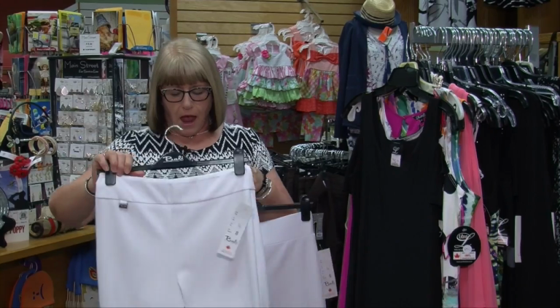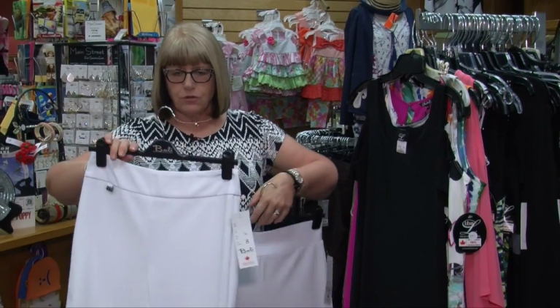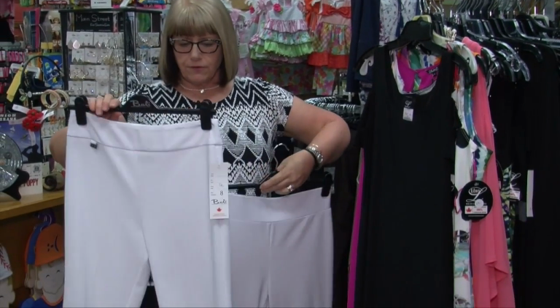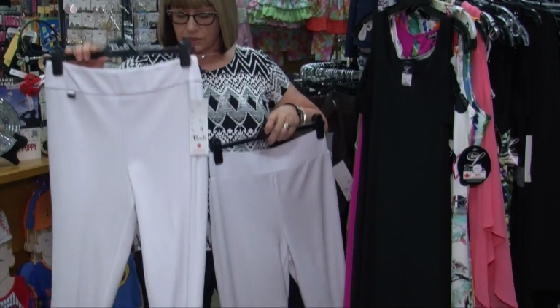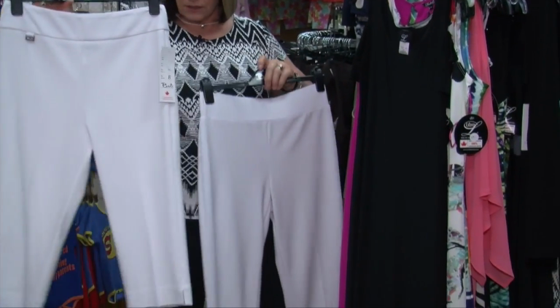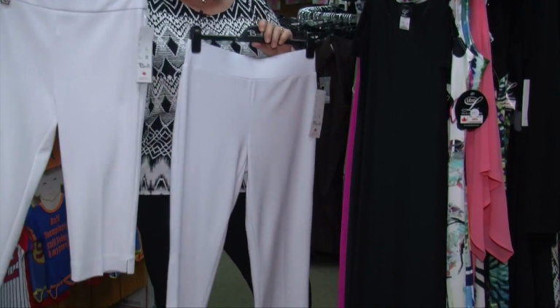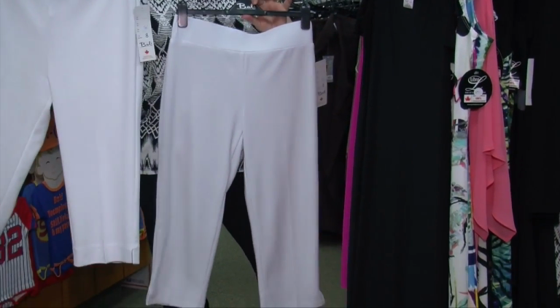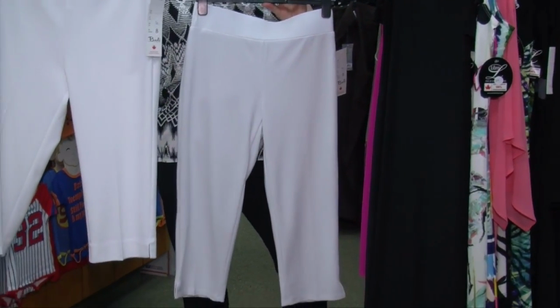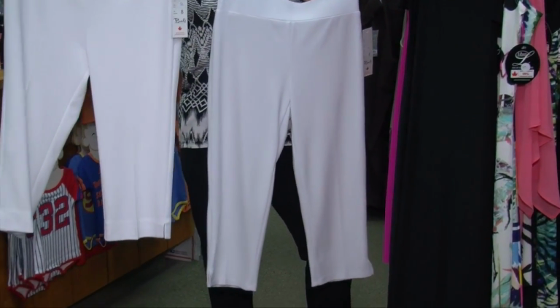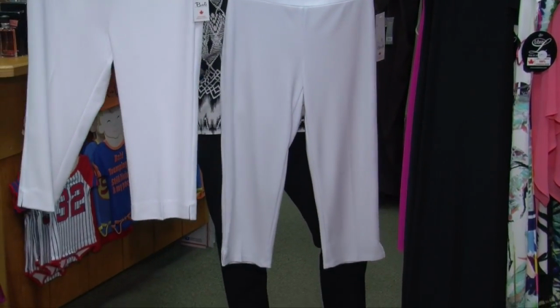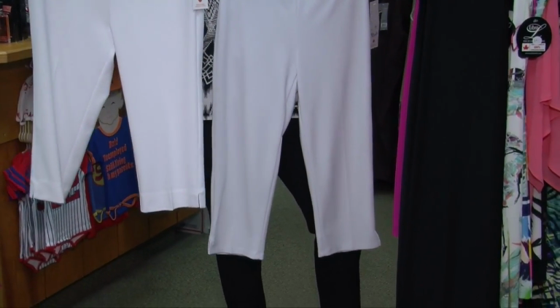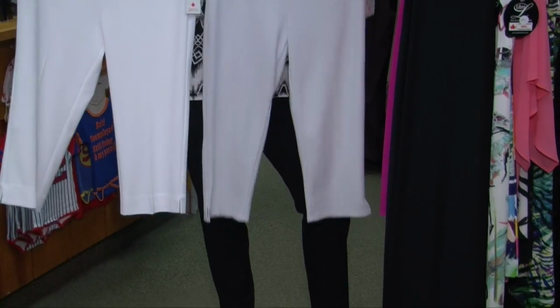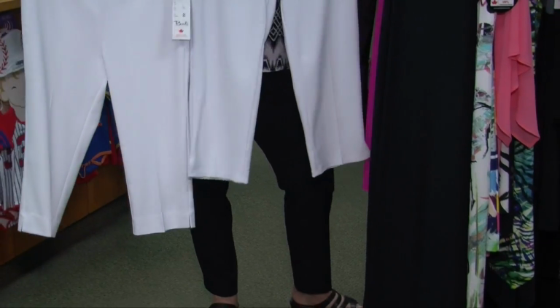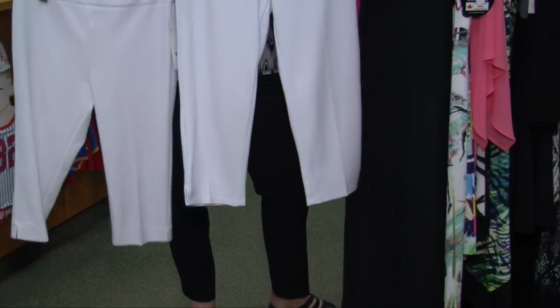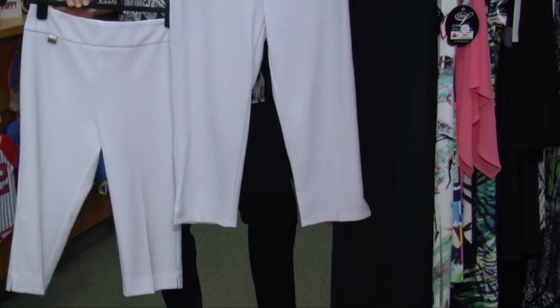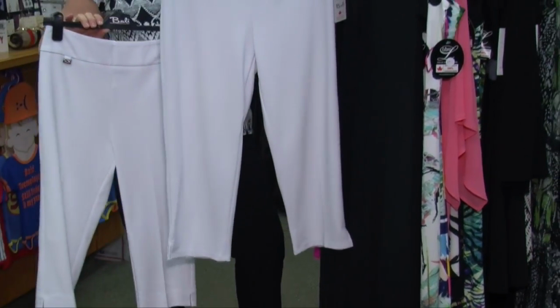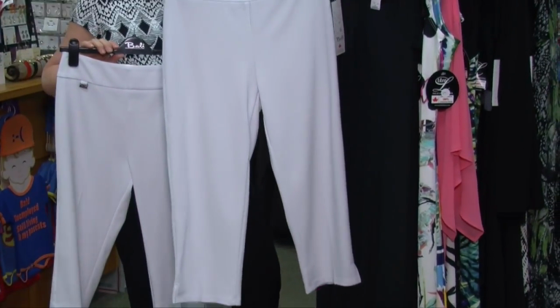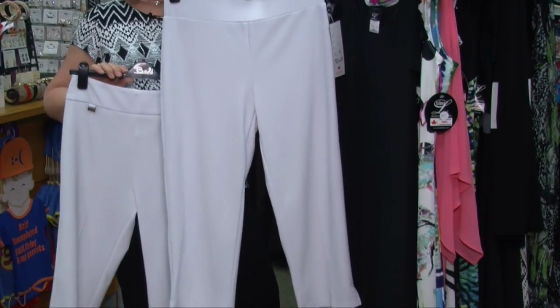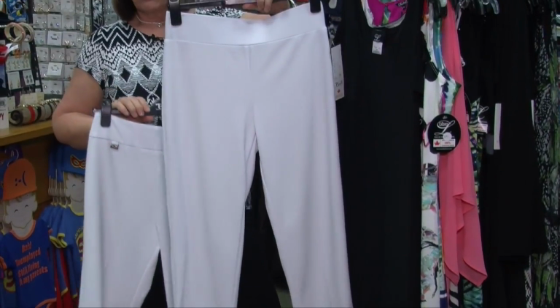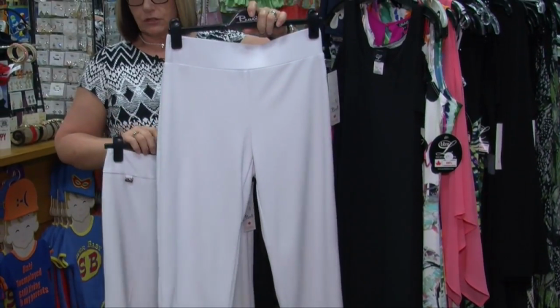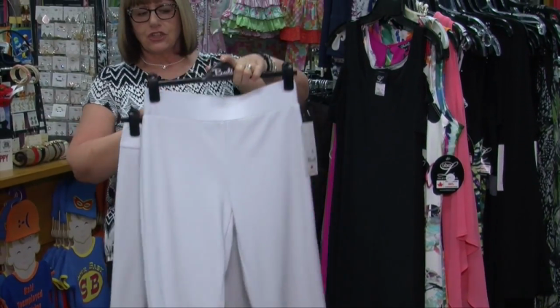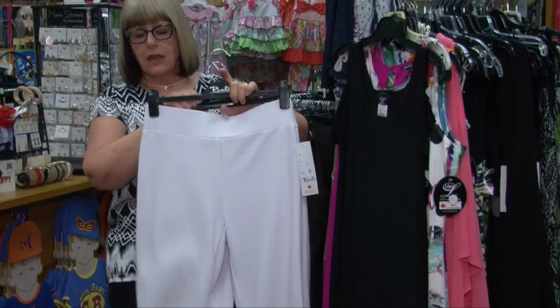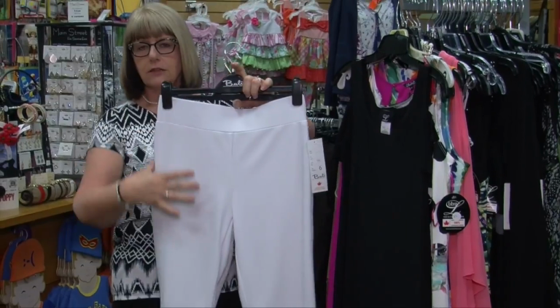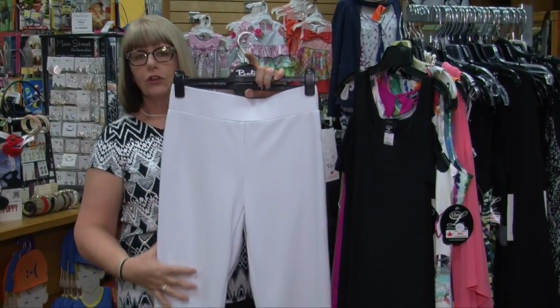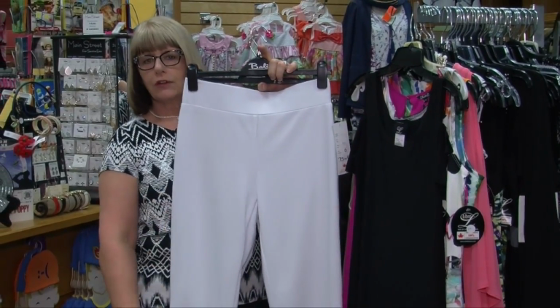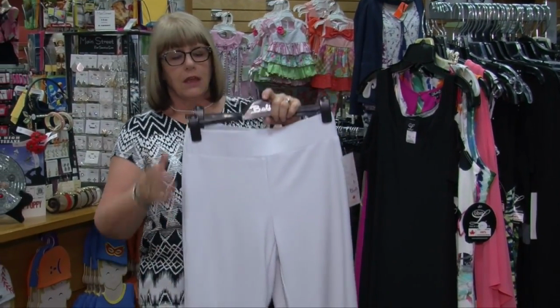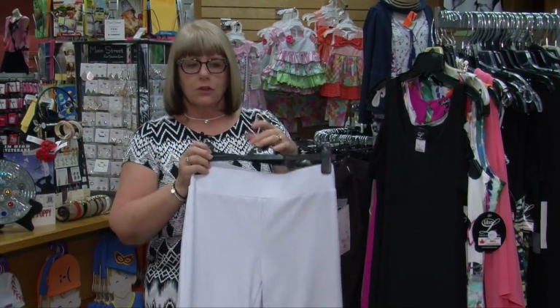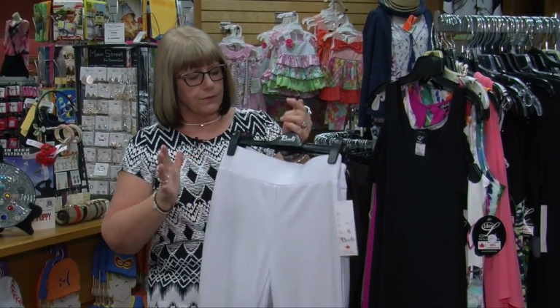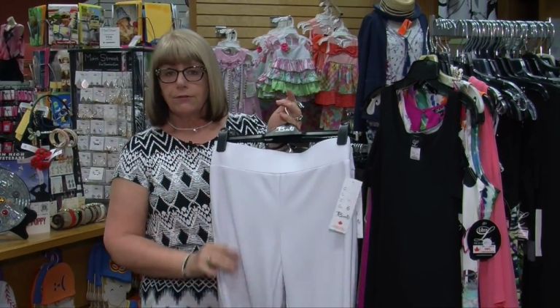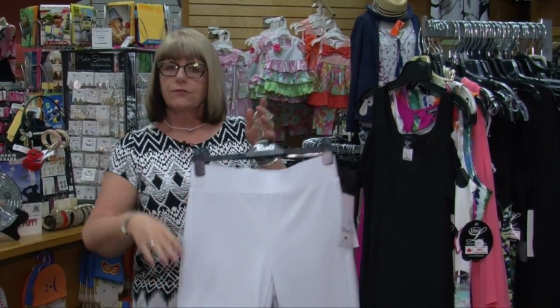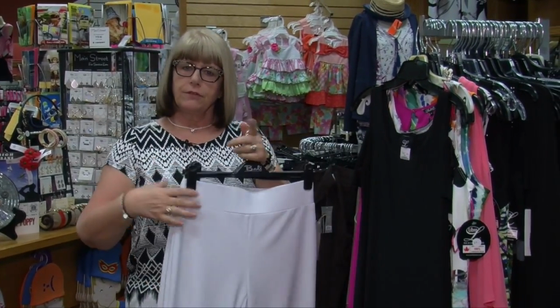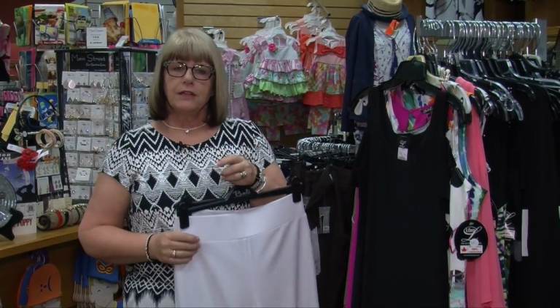I have two different versions. This is a crop, so a little fuller leg. This one they call it a legging but it's not a traditional legging — it's just a slimmer, longer length. So two different versions for two different body types.